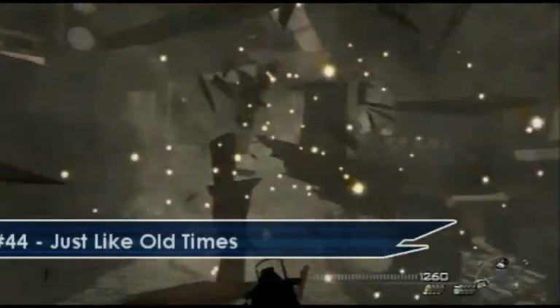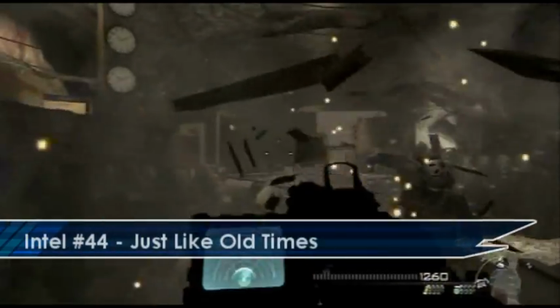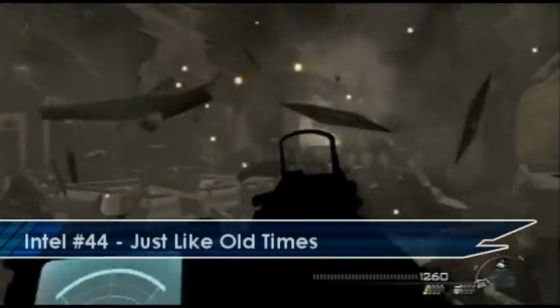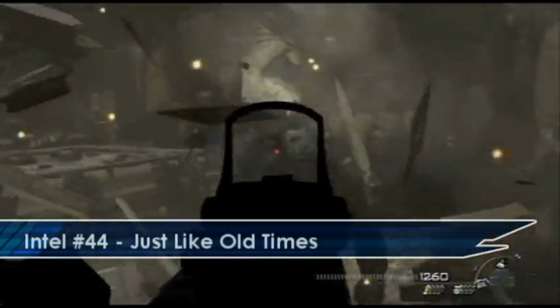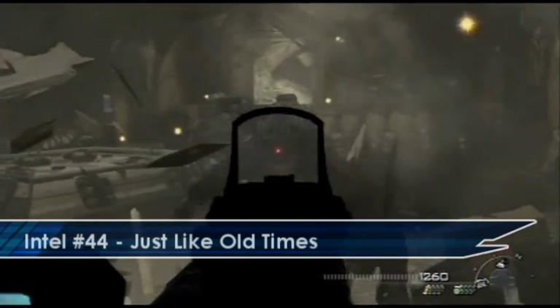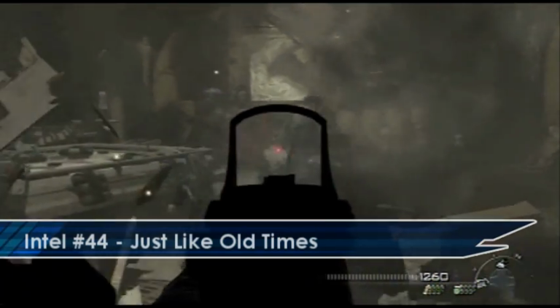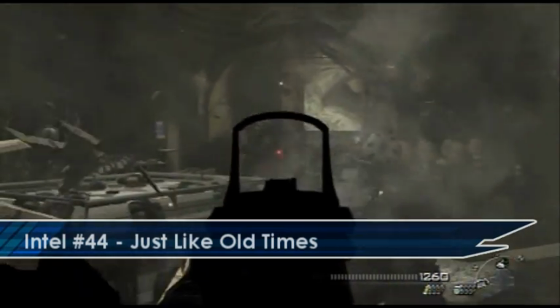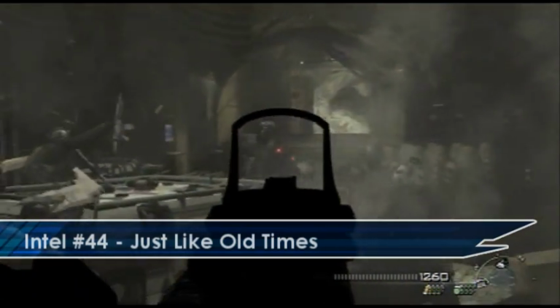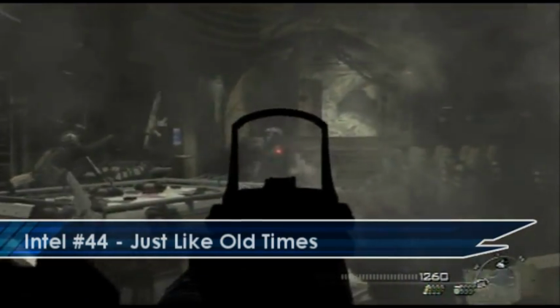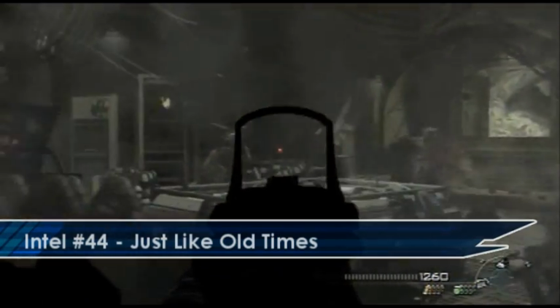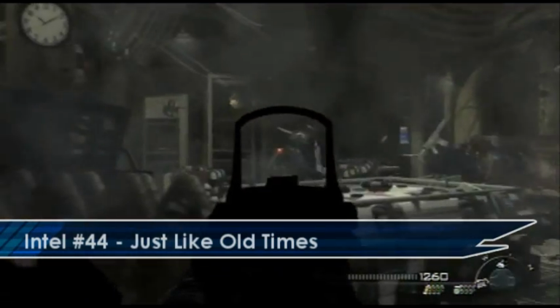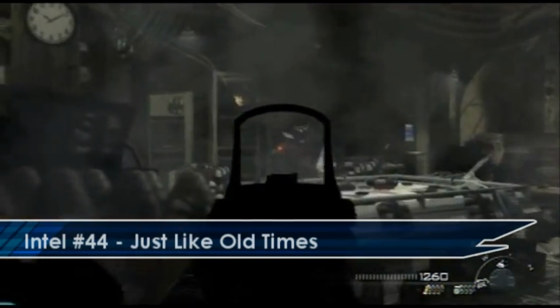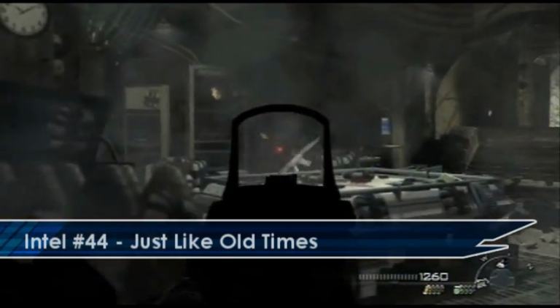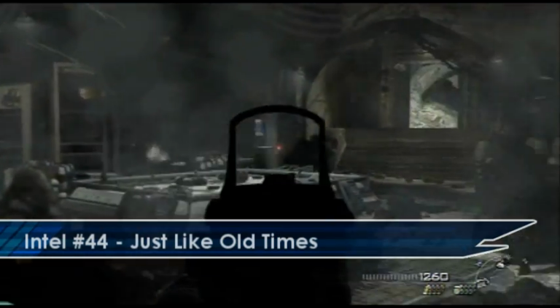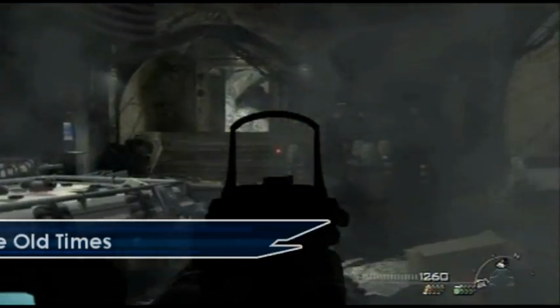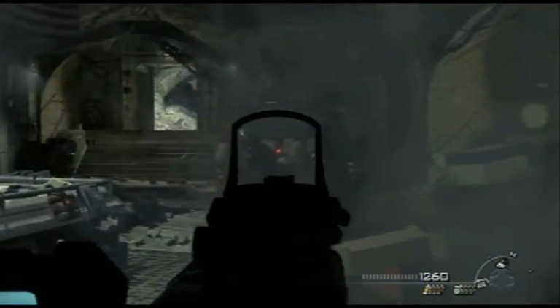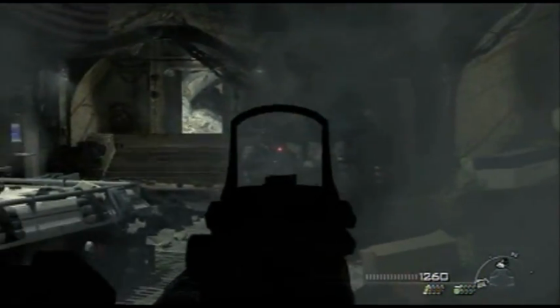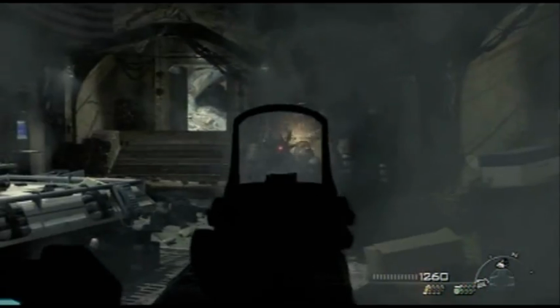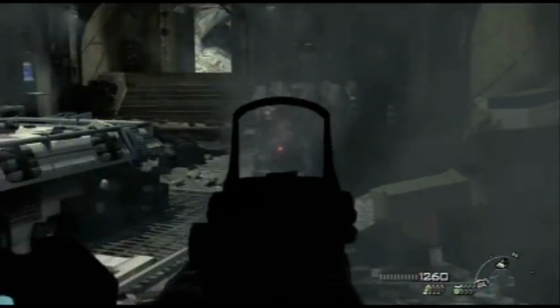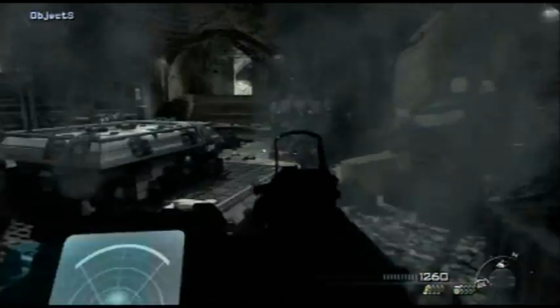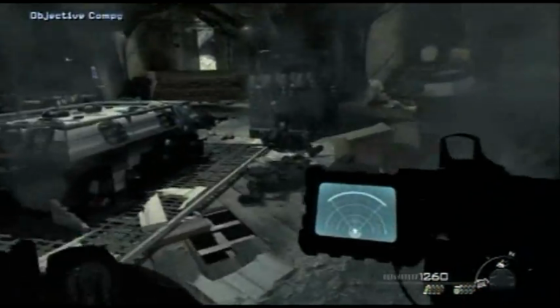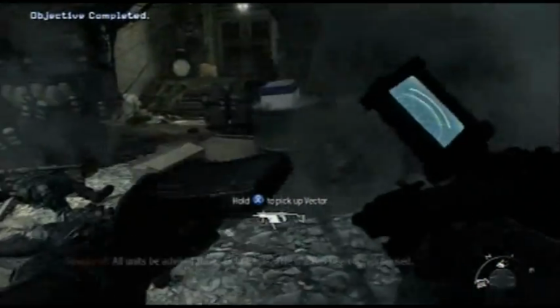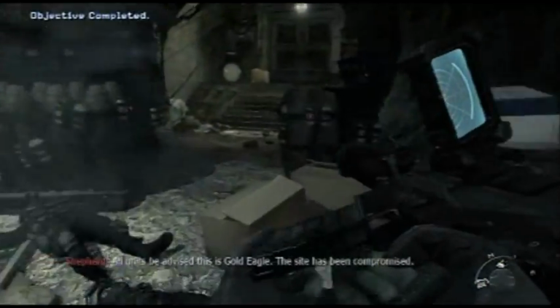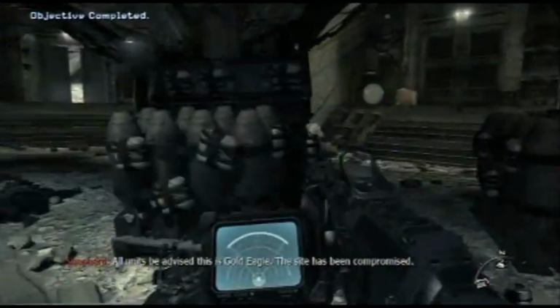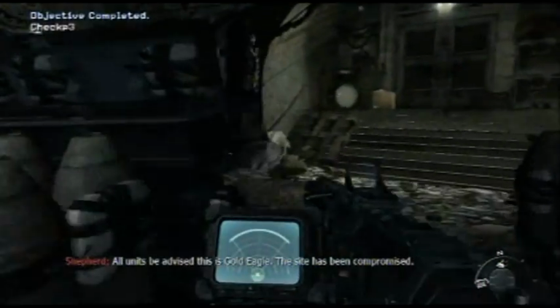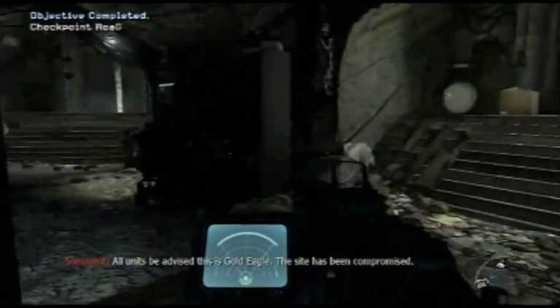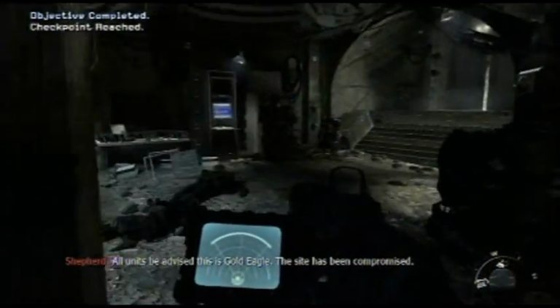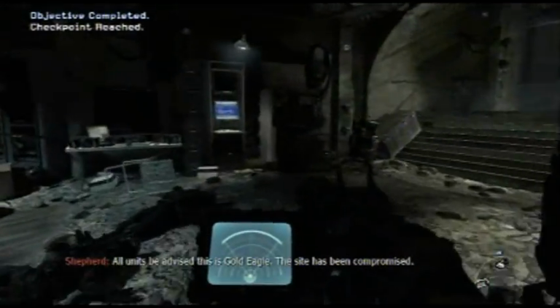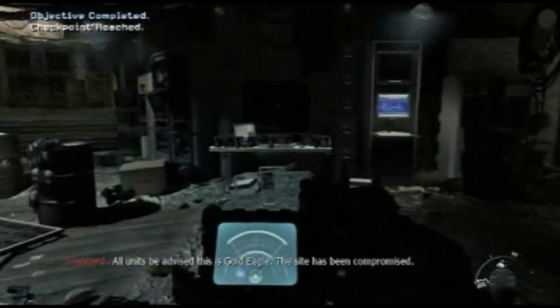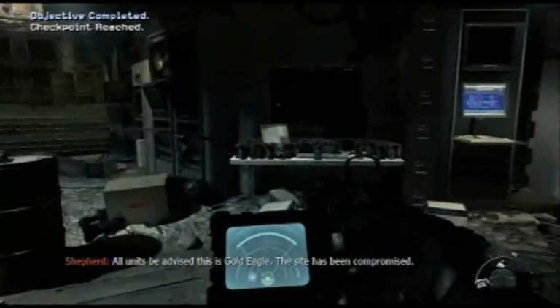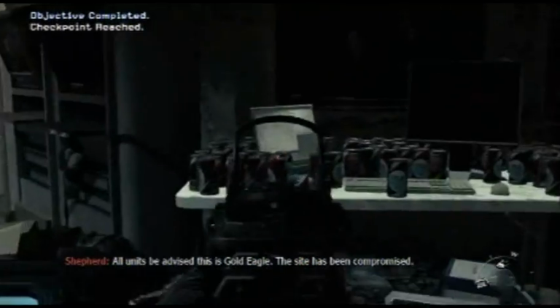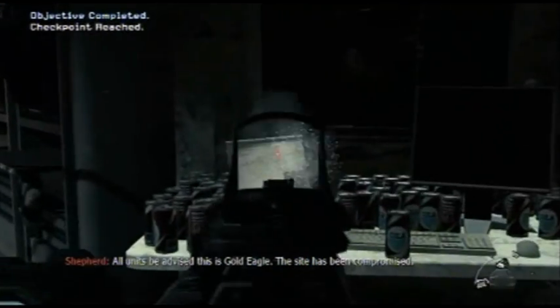Your penultimate Intel is after you've done that big firefight in that room. You'll be forced to breach a door and once you've taken out all of the enemies just go round the table's edge and you will find the Intel laid on a table with a lot of Coke cans.